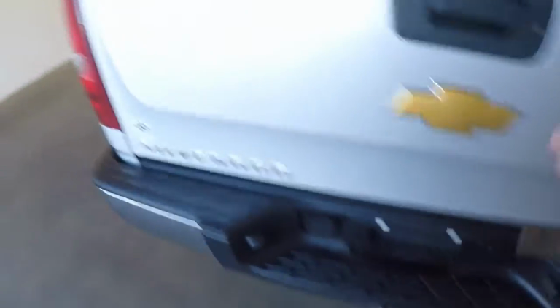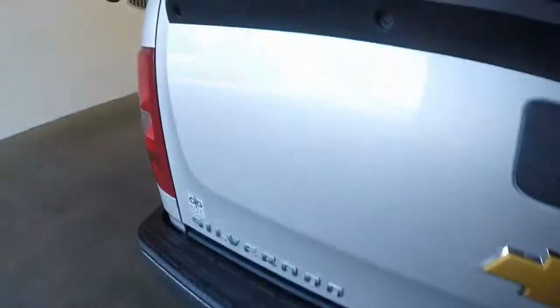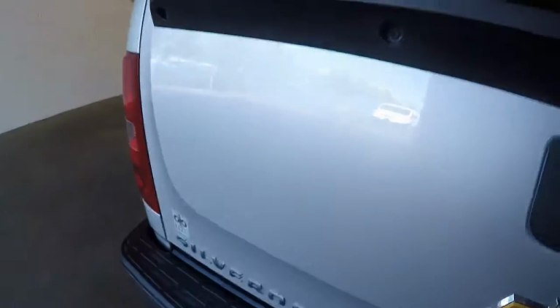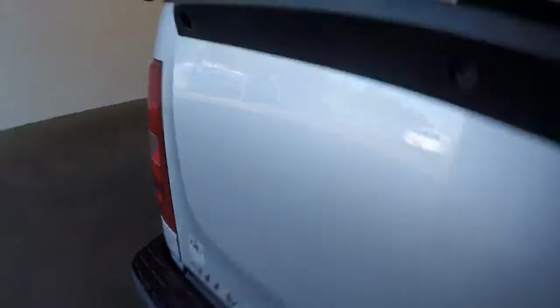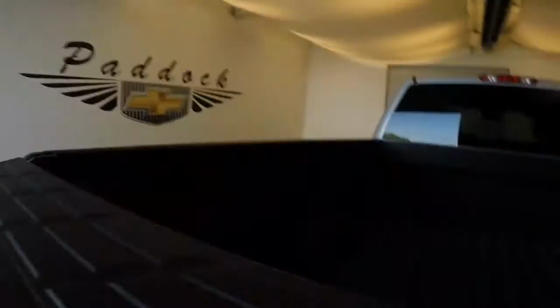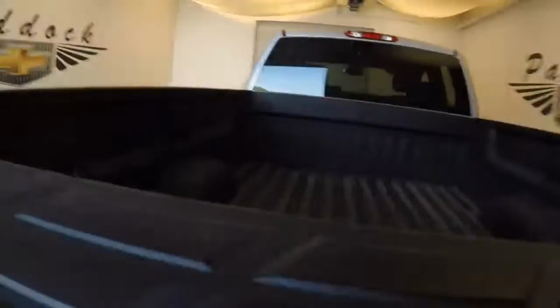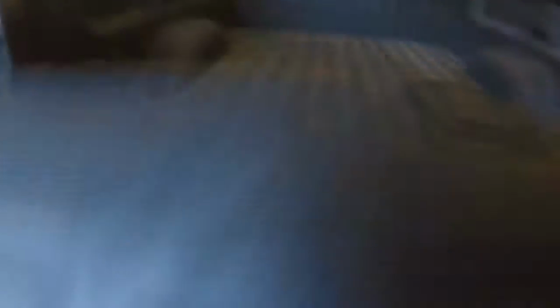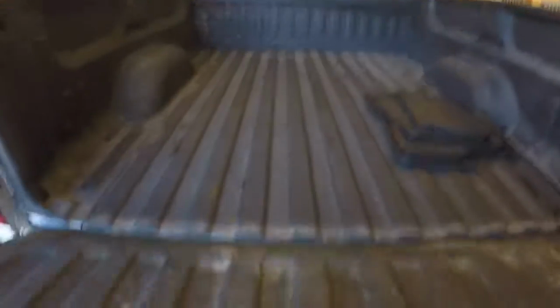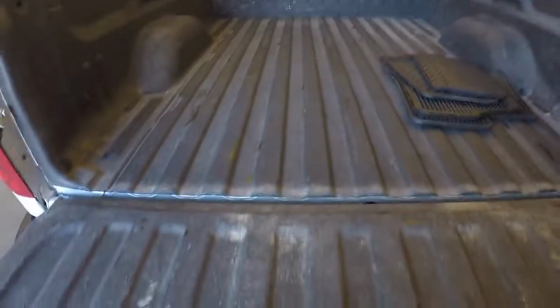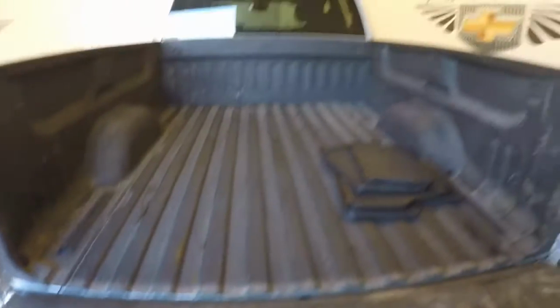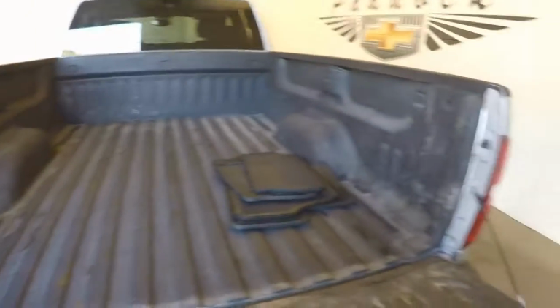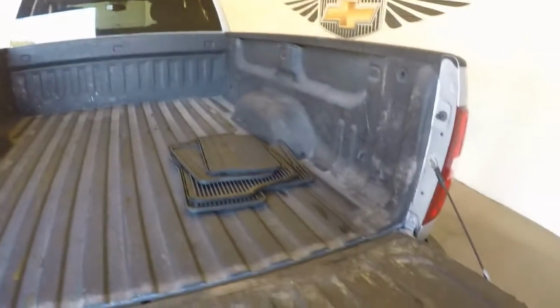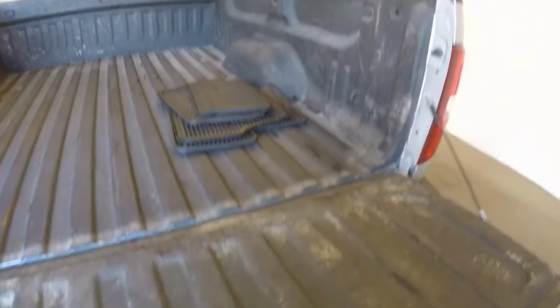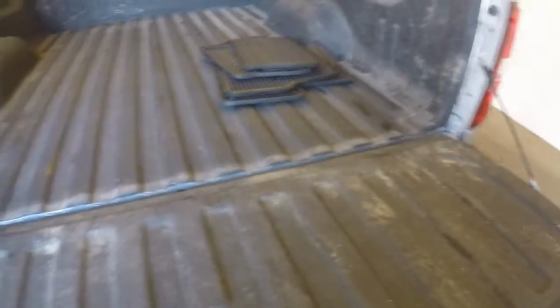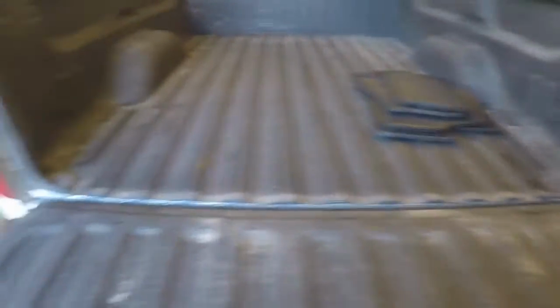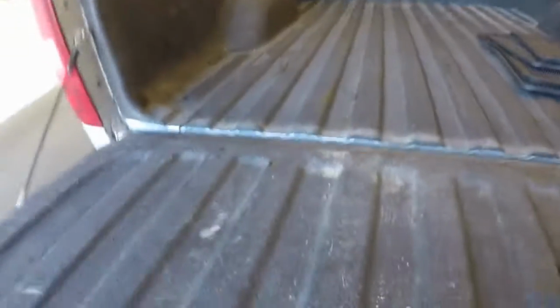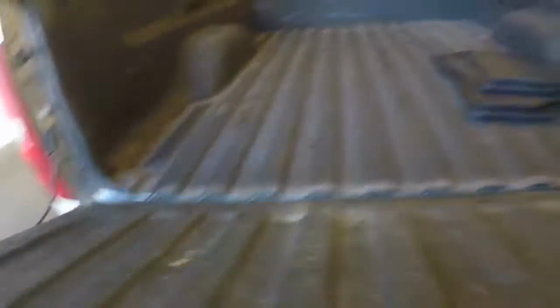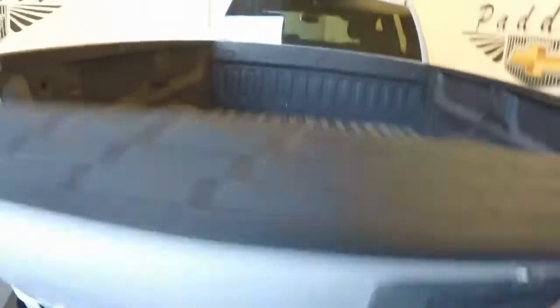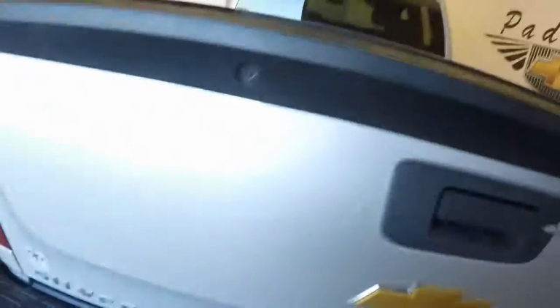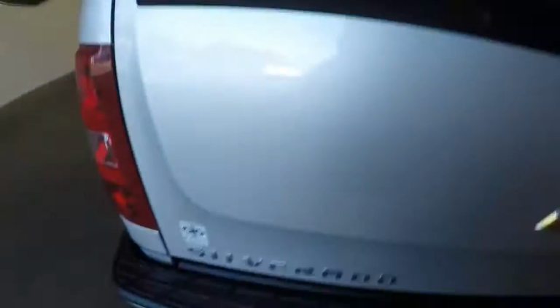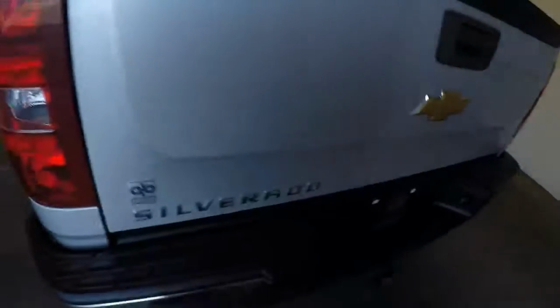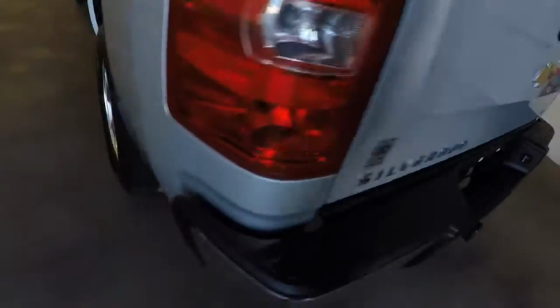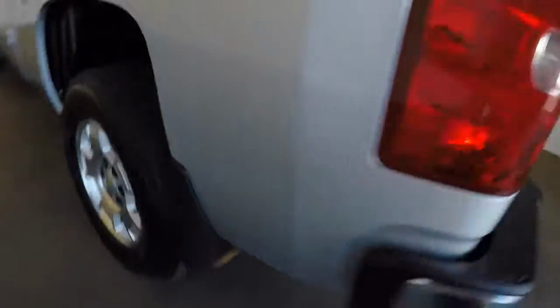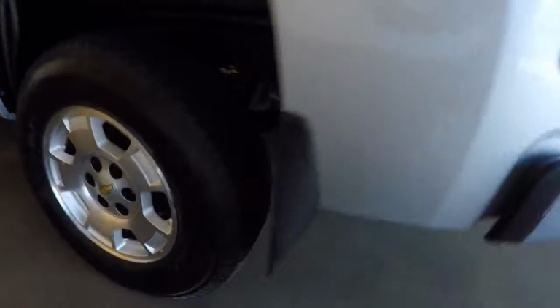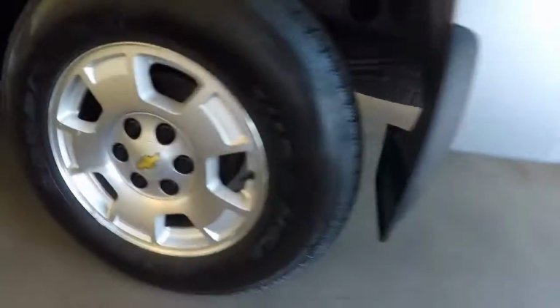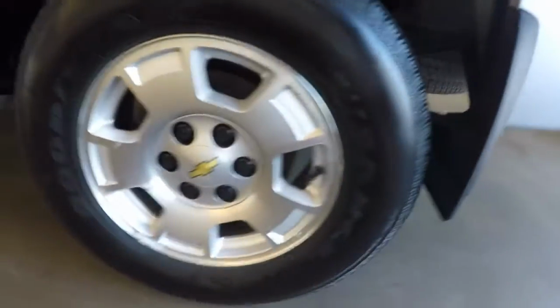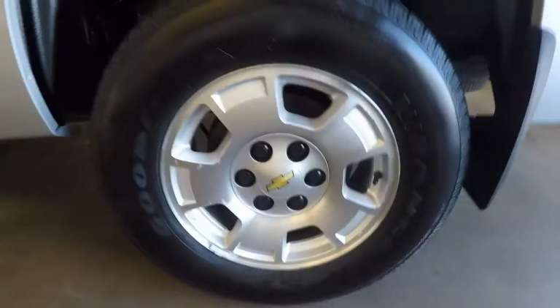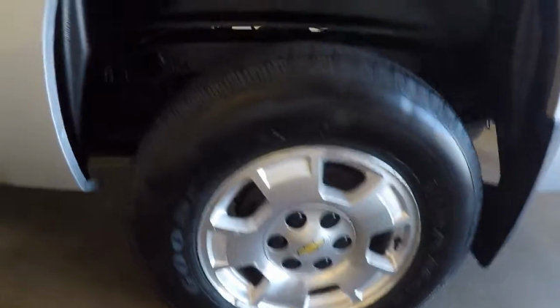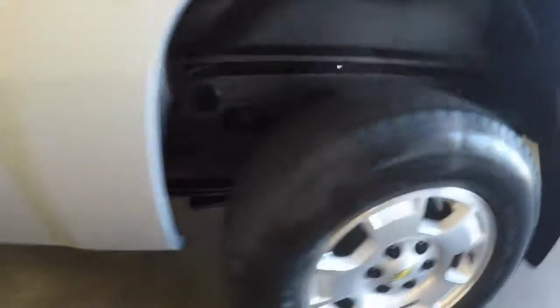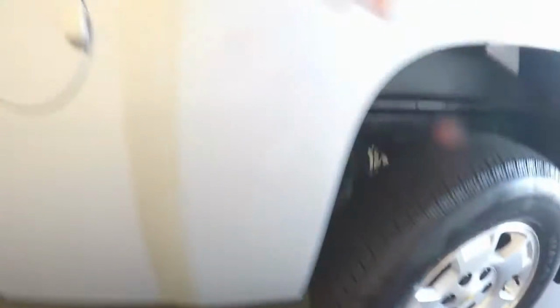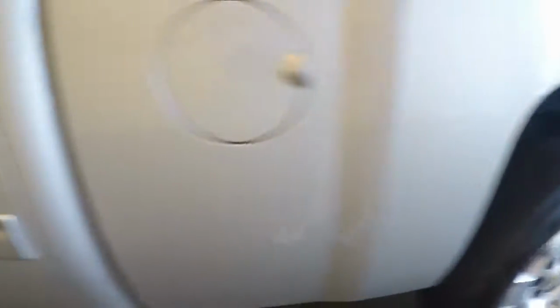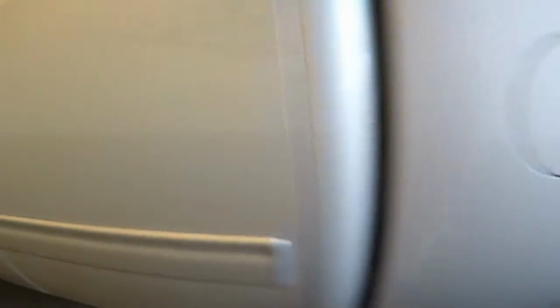It's got a tow hitch. Nice spray-on bed liner. Nice alloy wheels. These tires.